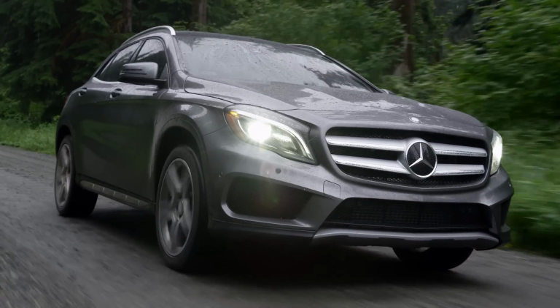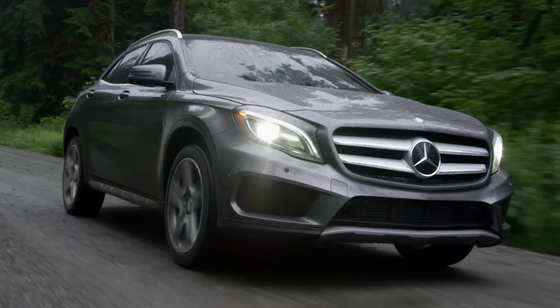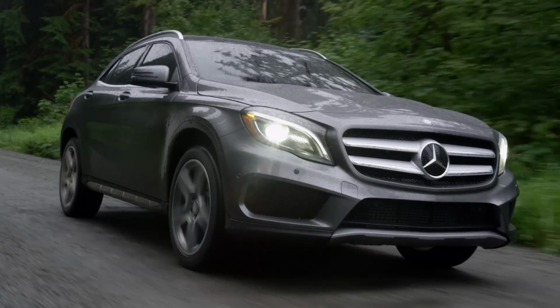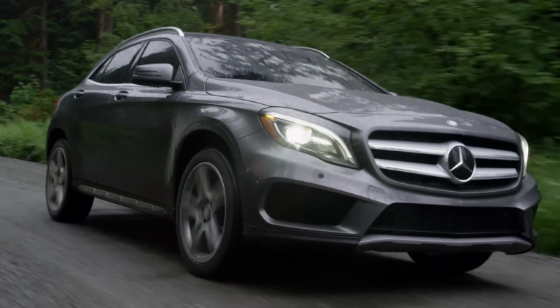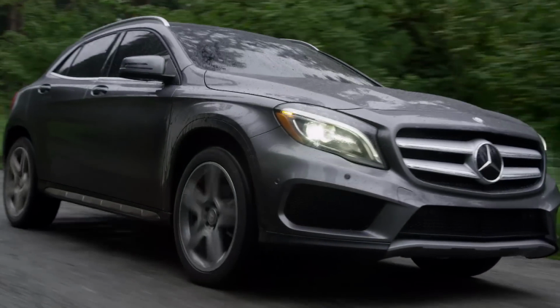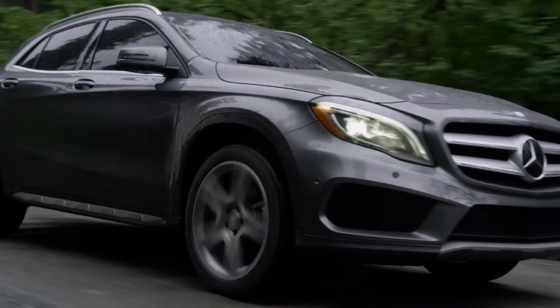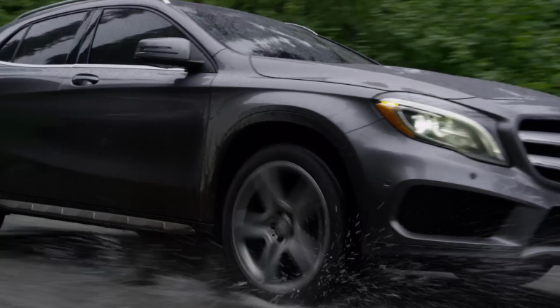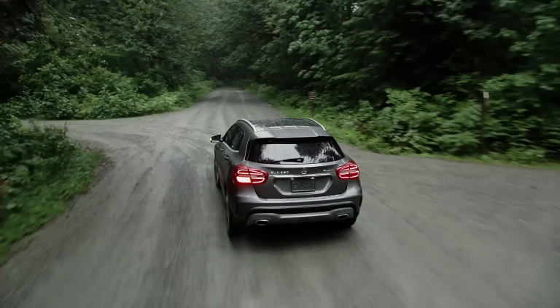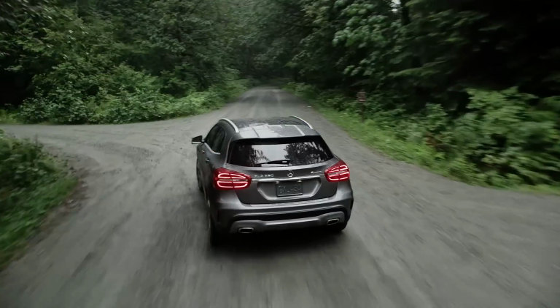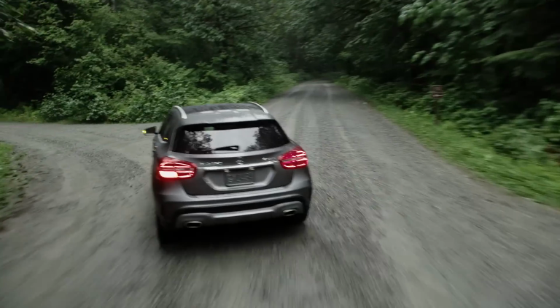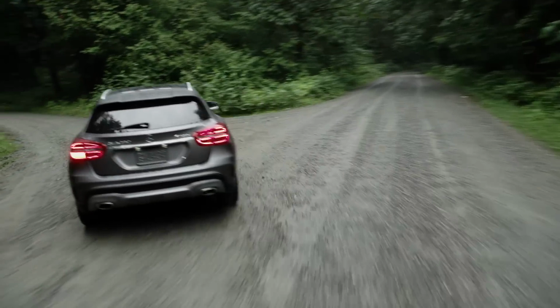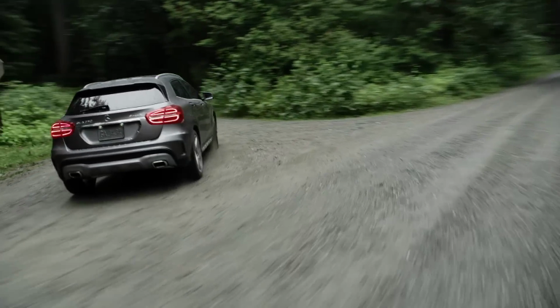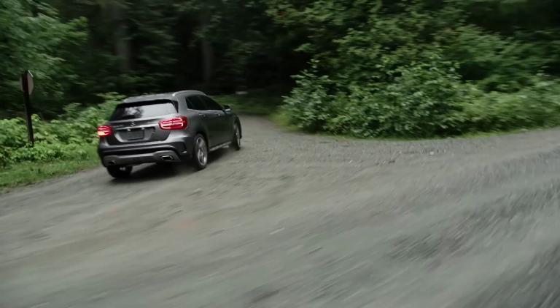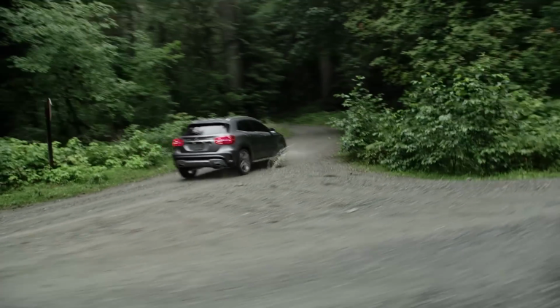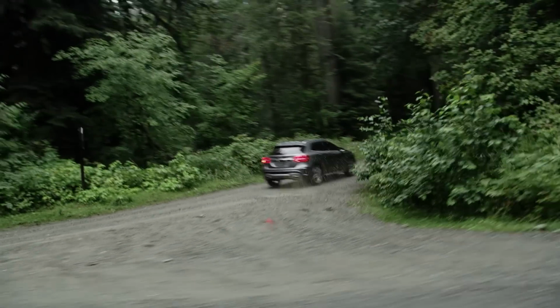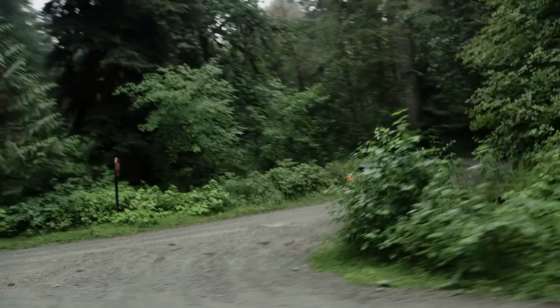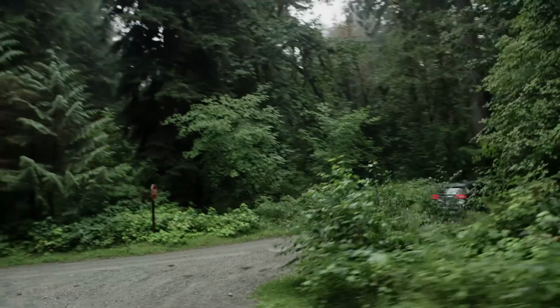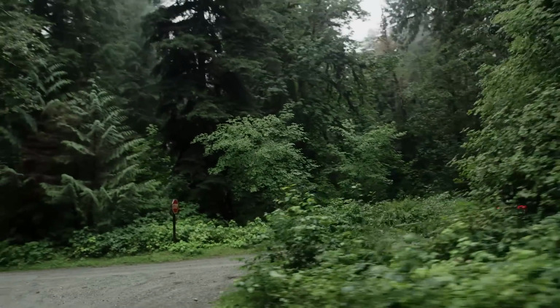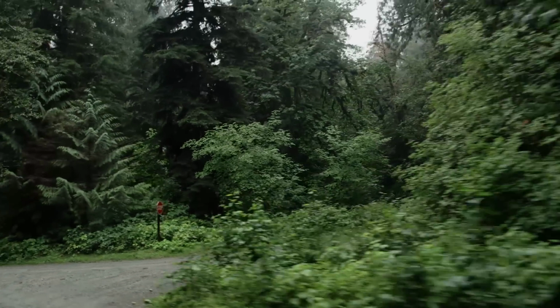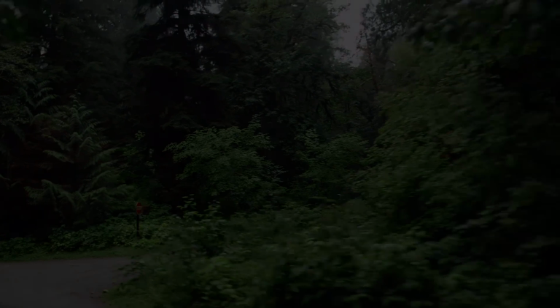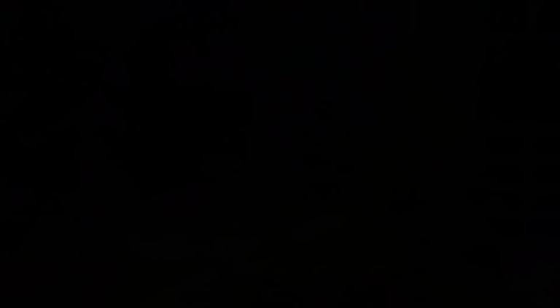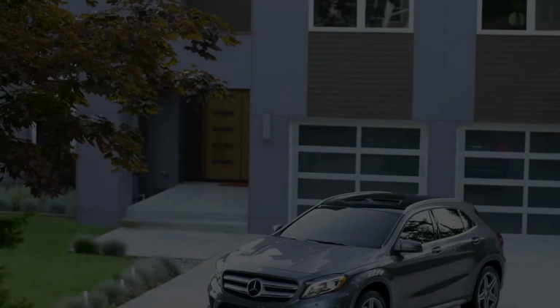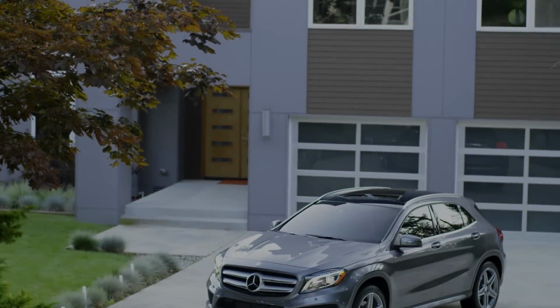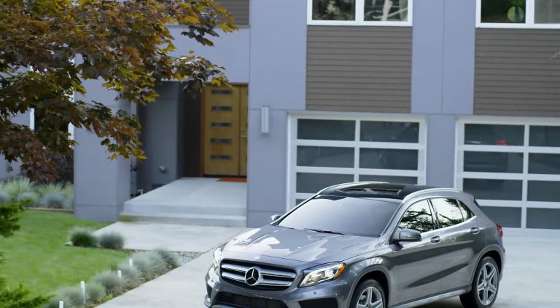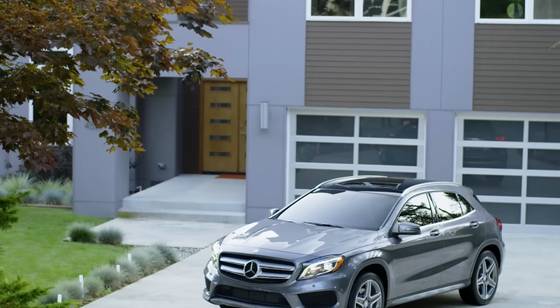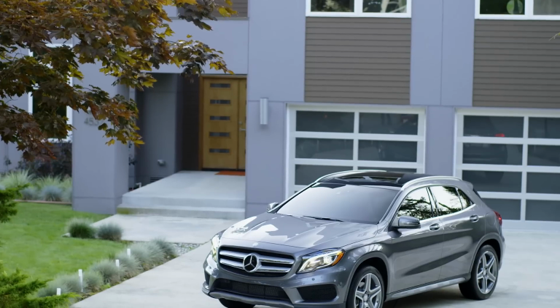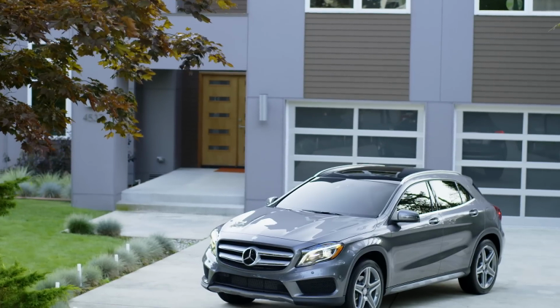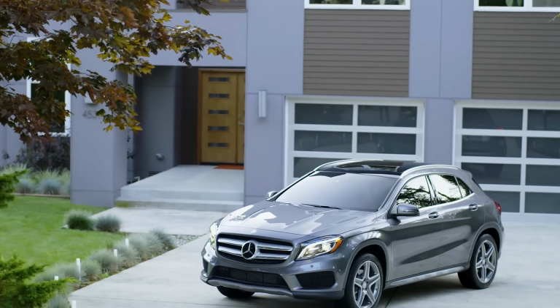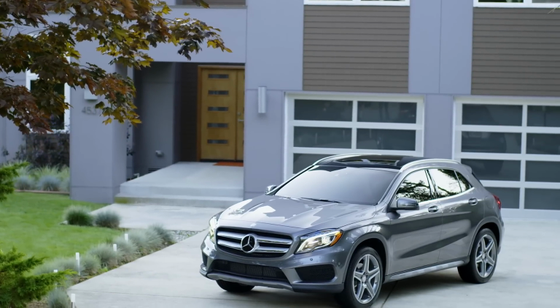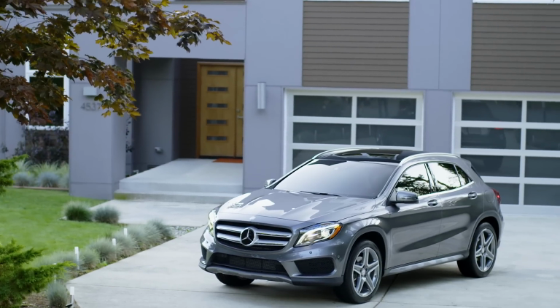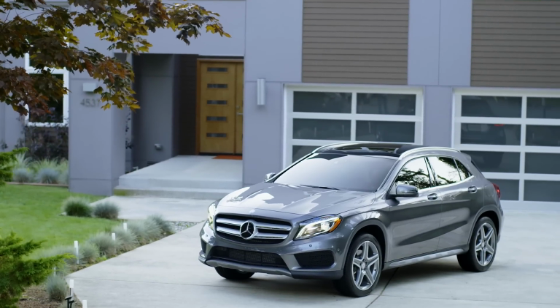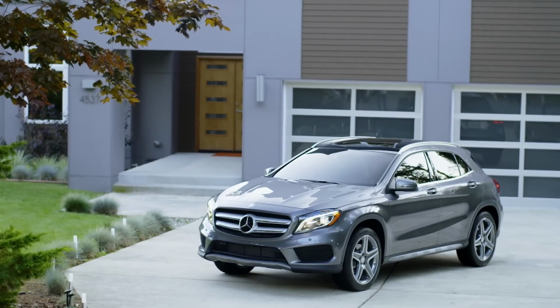Everything that makes a Mercedes-Benz a Mercedes-Benz, designed to fit your active, connected lifestyle. The GLA breaks the mold with its captivating, coupe-inspired styling.